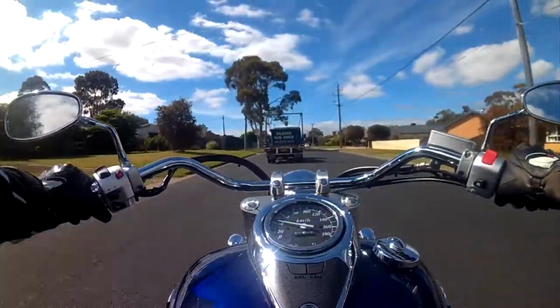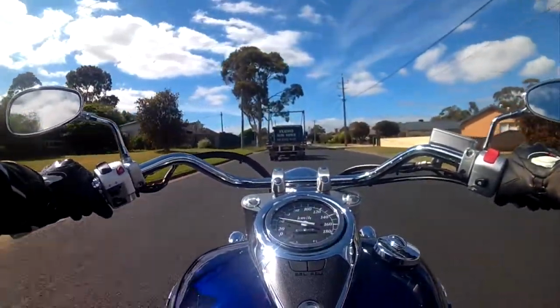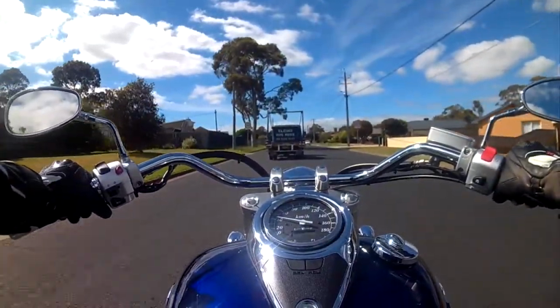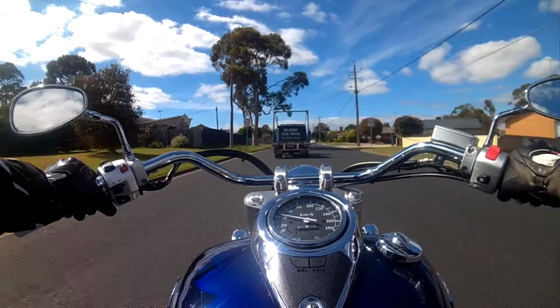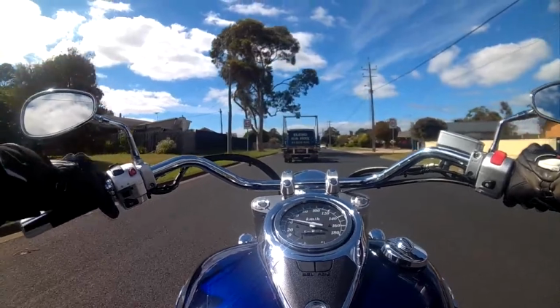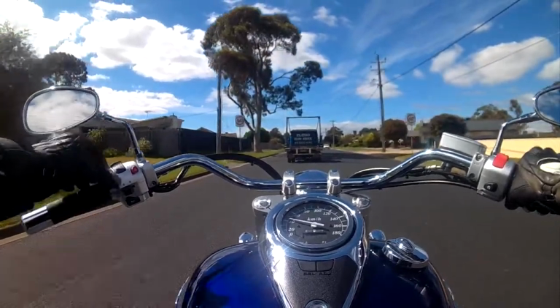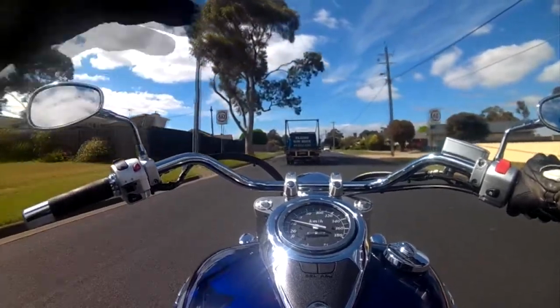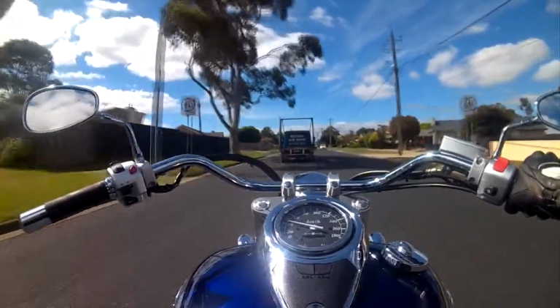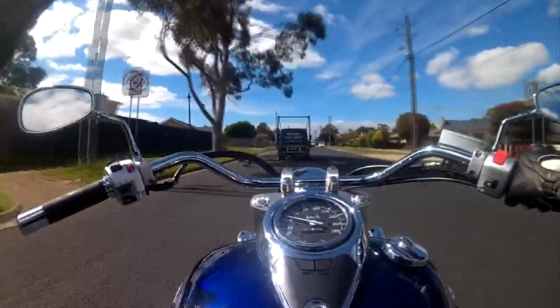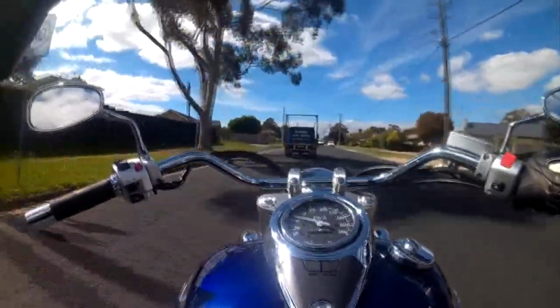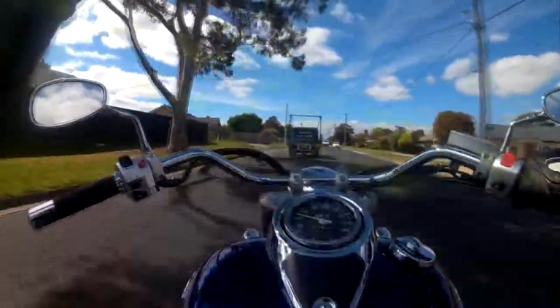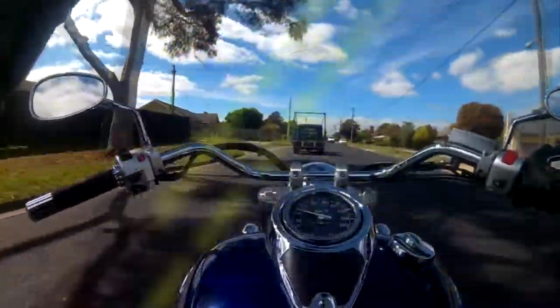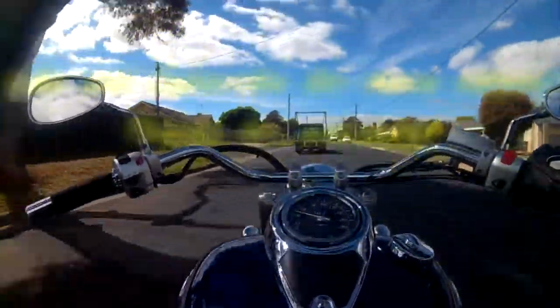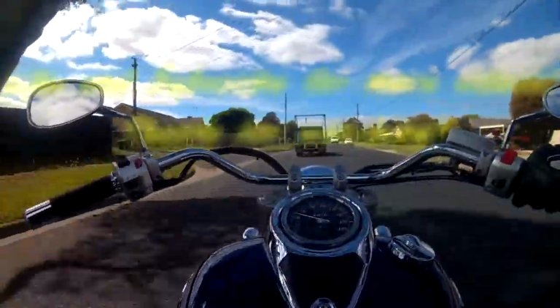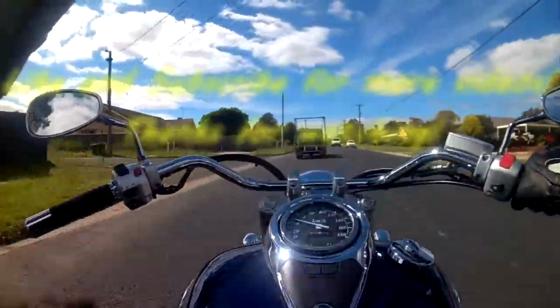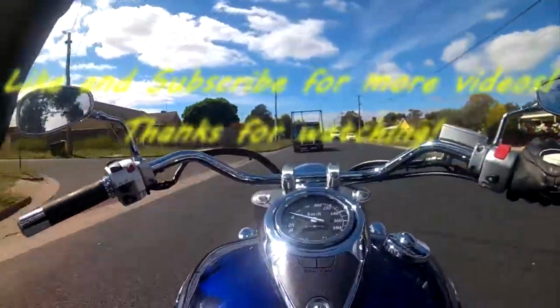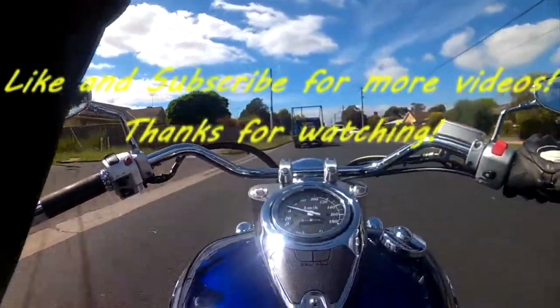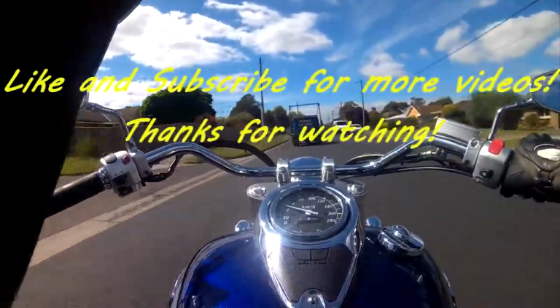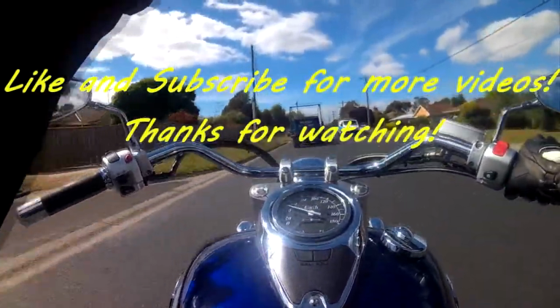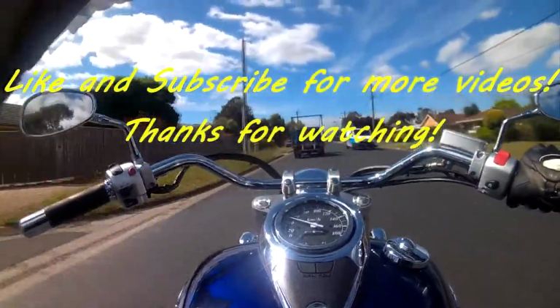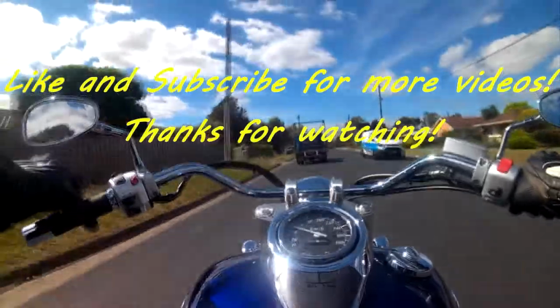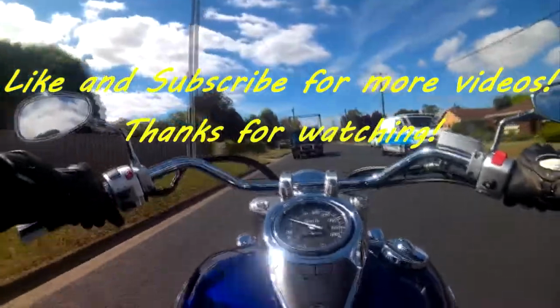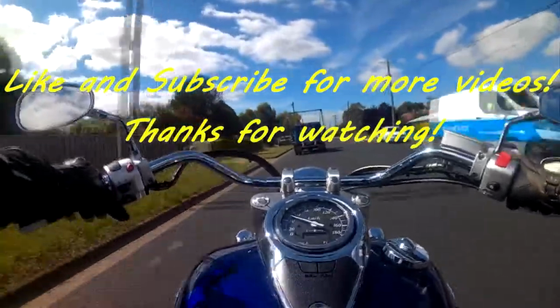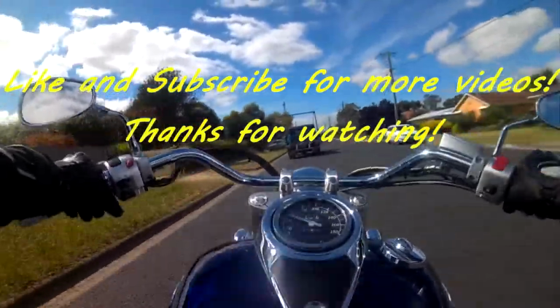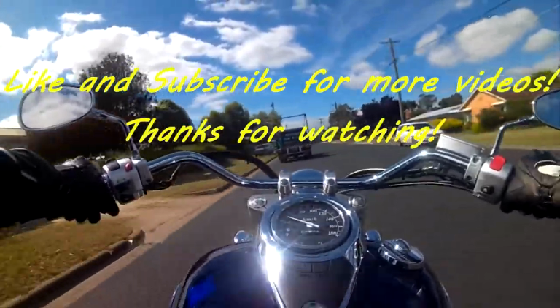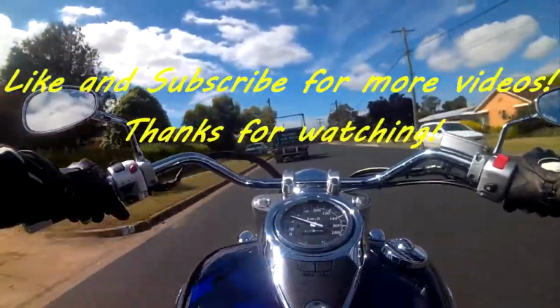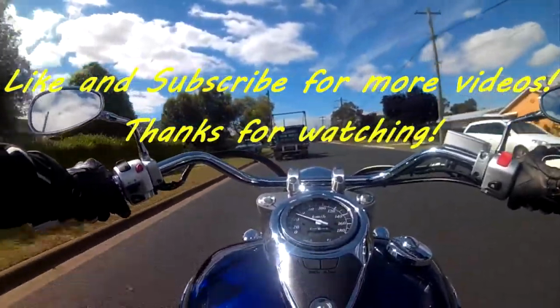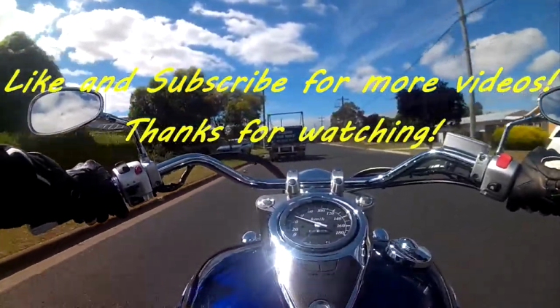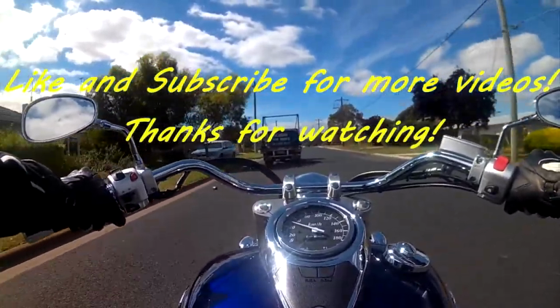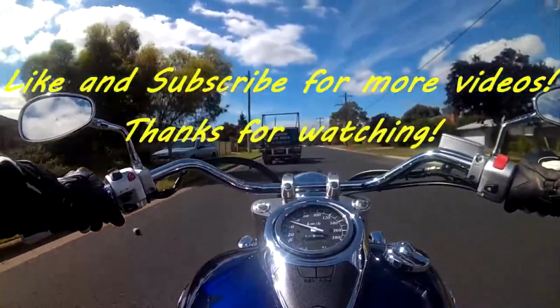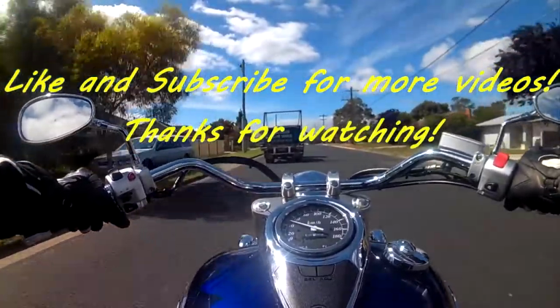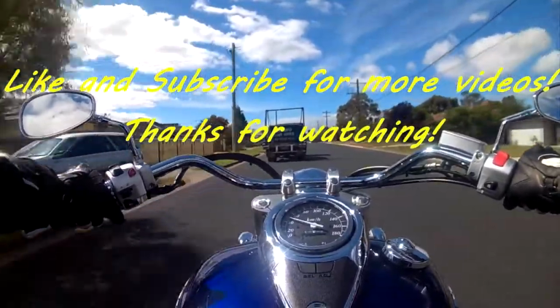Anyway, that'll probably do for this first introductory video. Let me know which view you like best down in the comments, and hopefully there'll be many more to come.